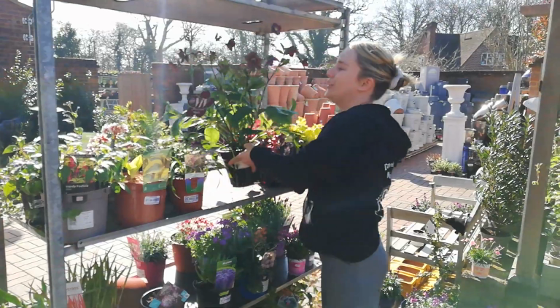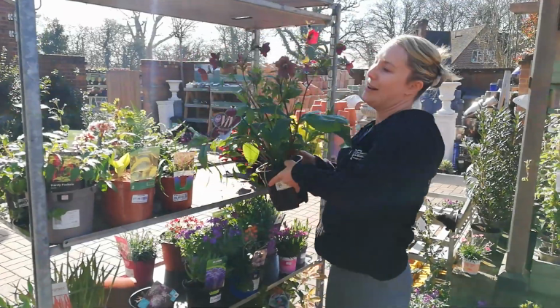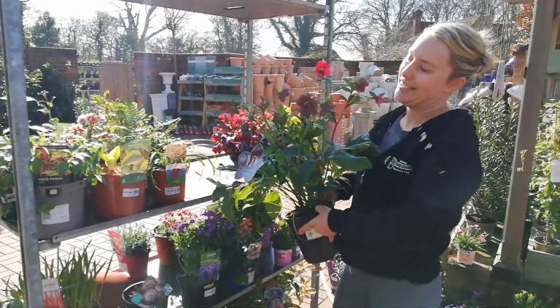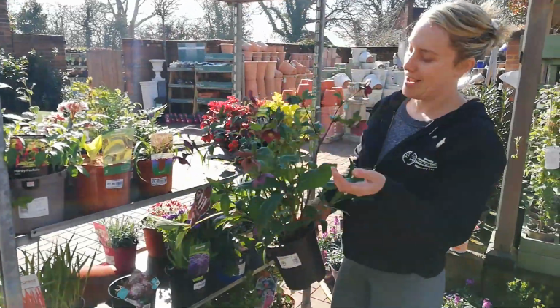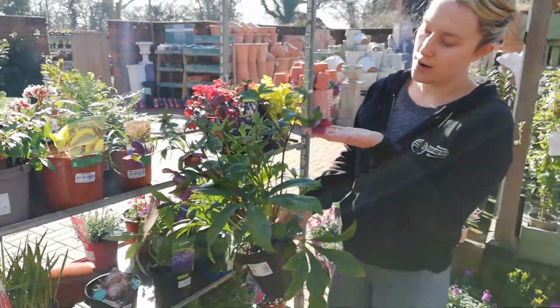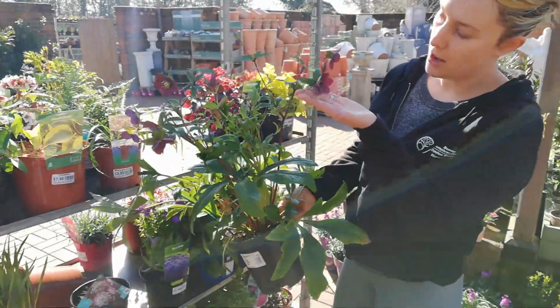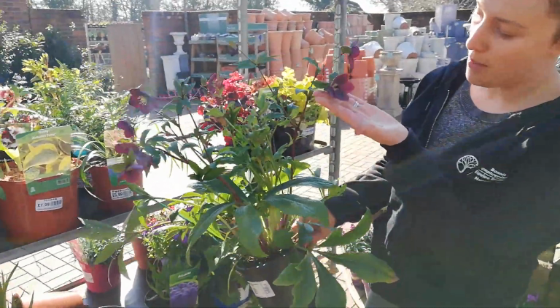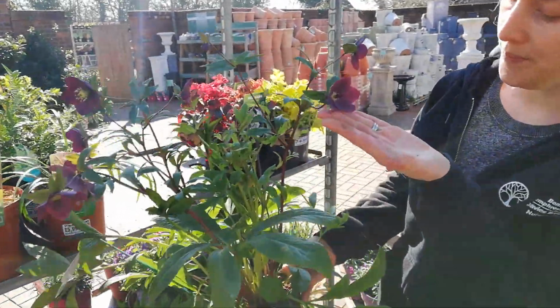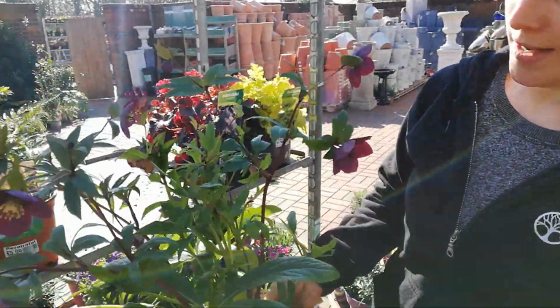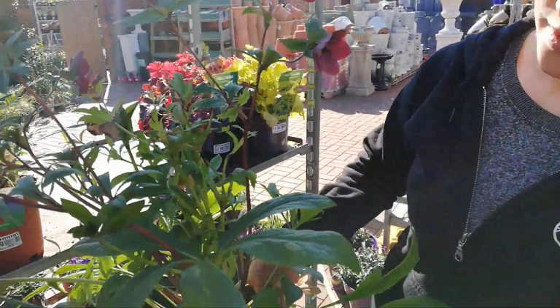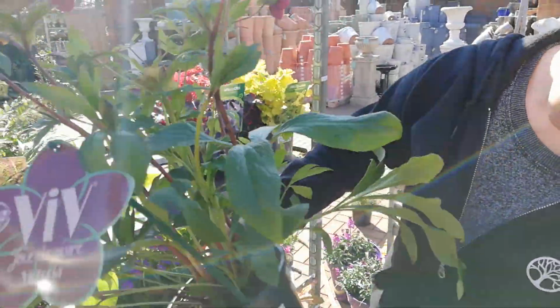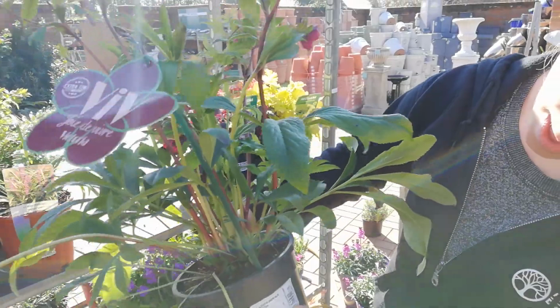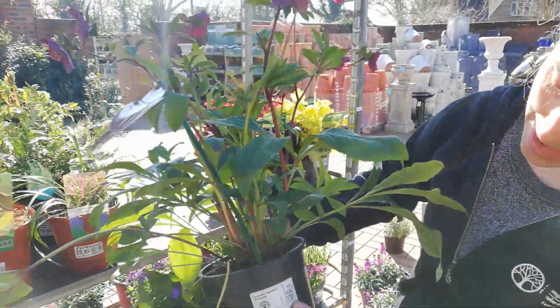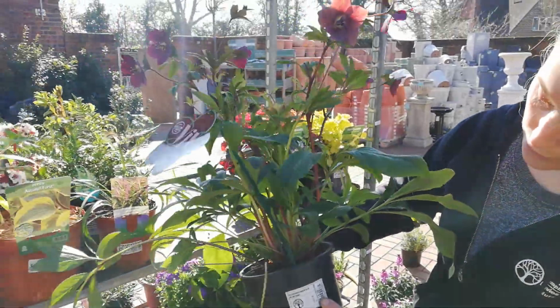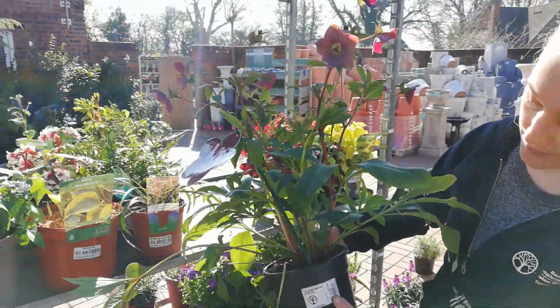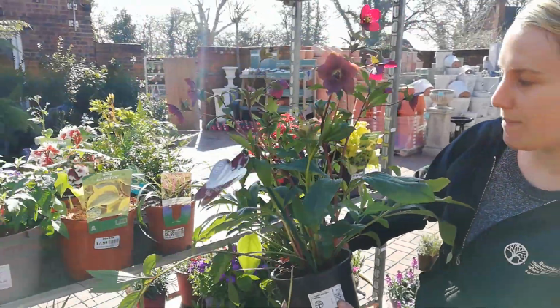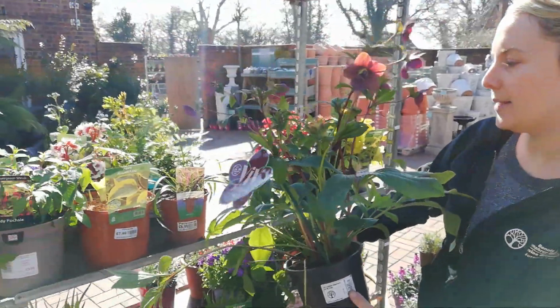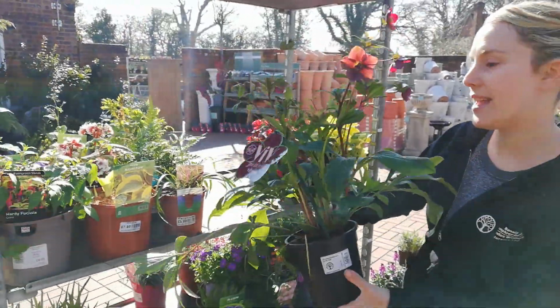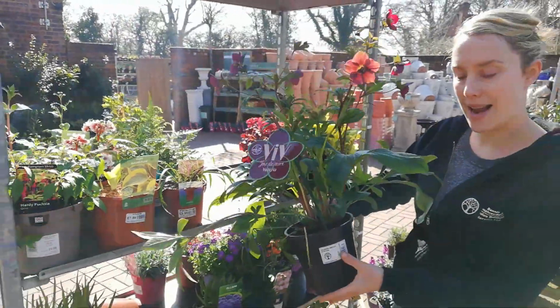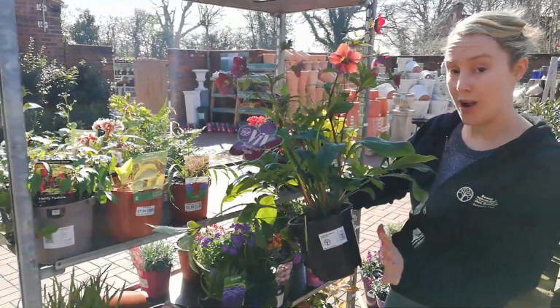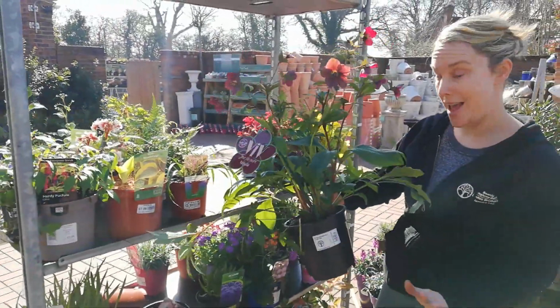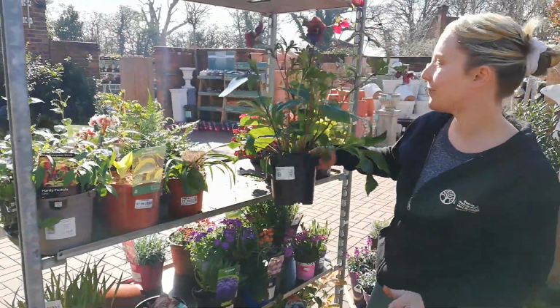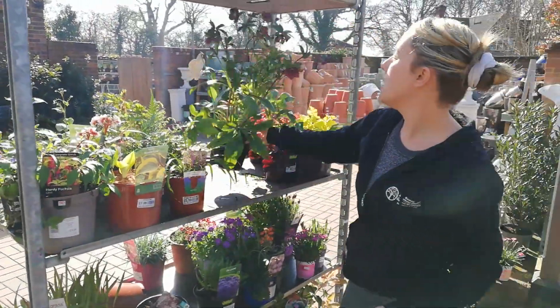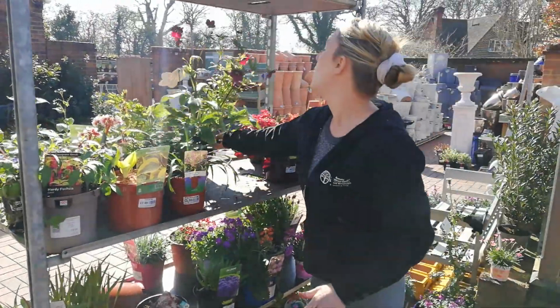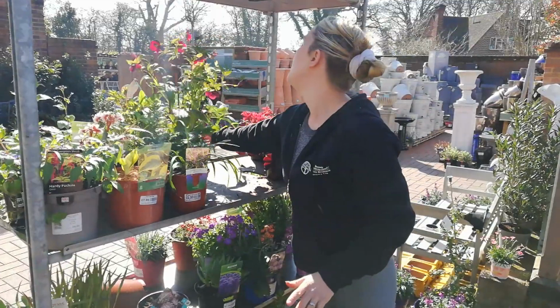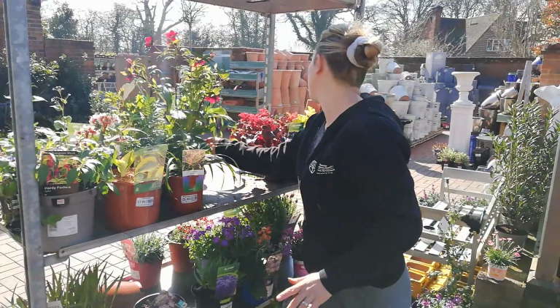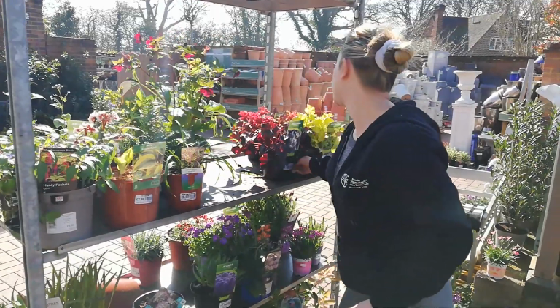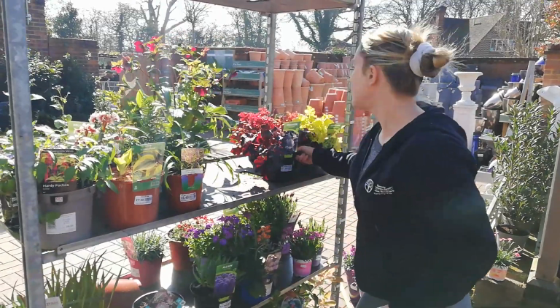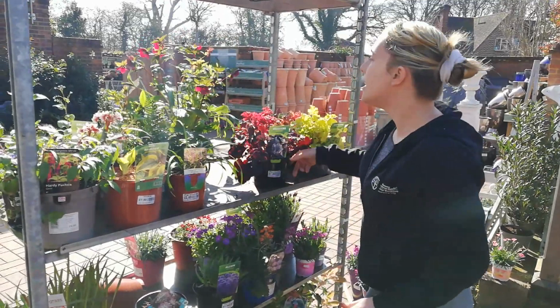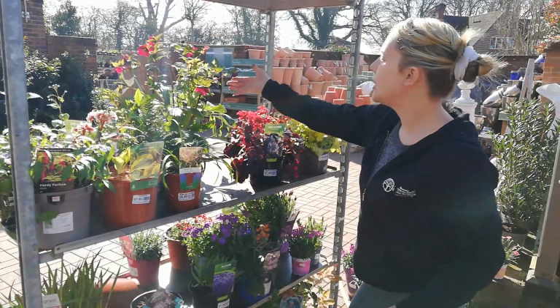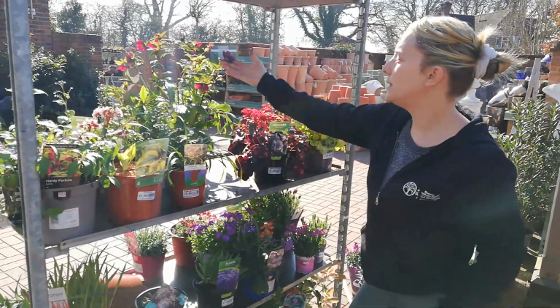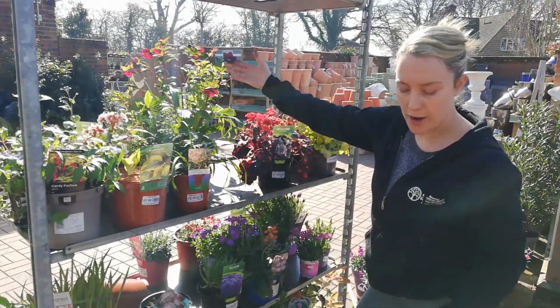Then we've got Hellebores, which are lovely. This is a nice dark purple one — a big pot full so it's £15. They keep their leaves throughout the year. They look great actually with silver foliage.